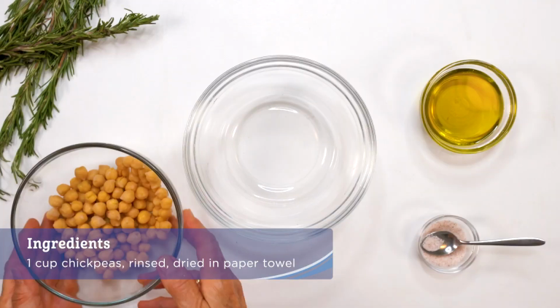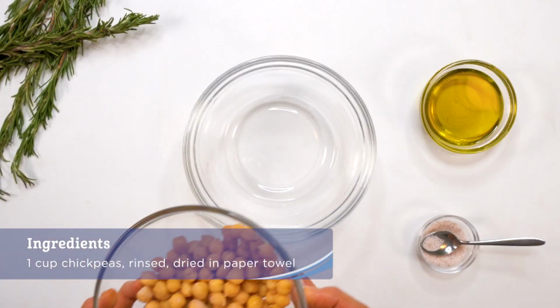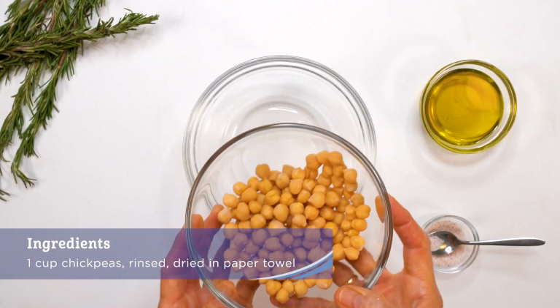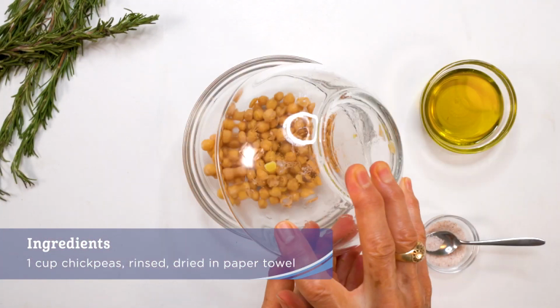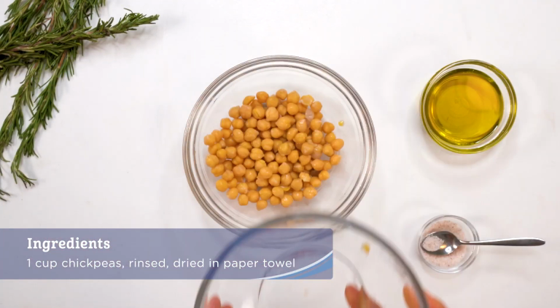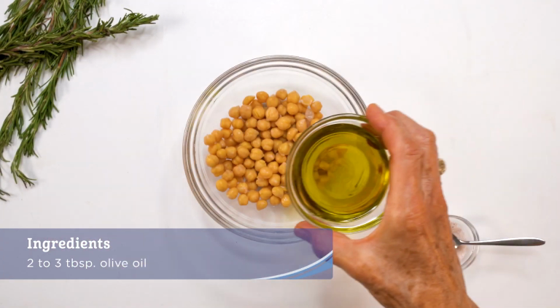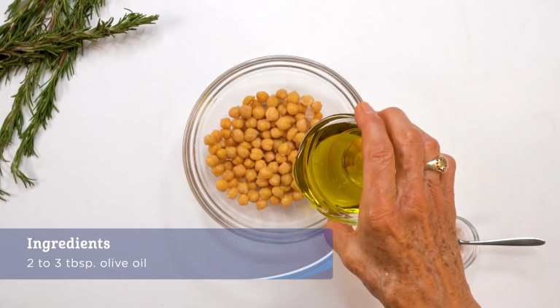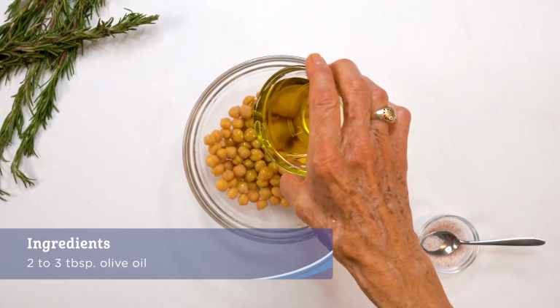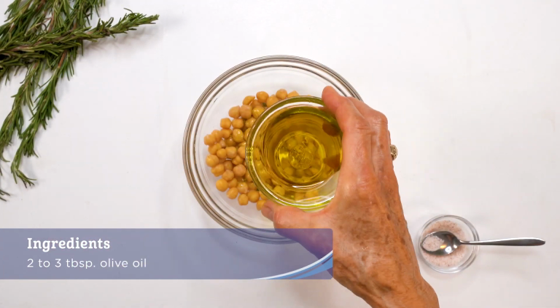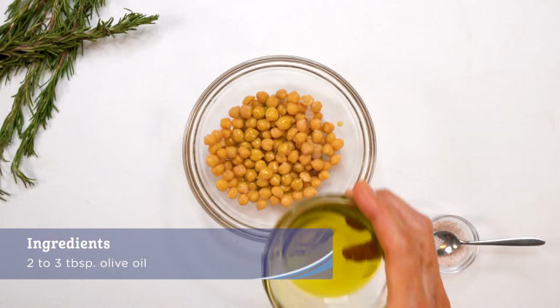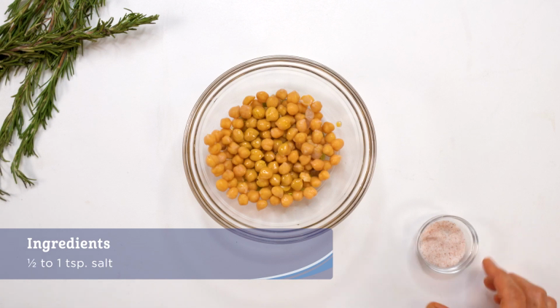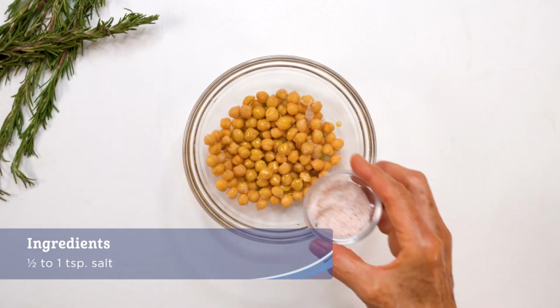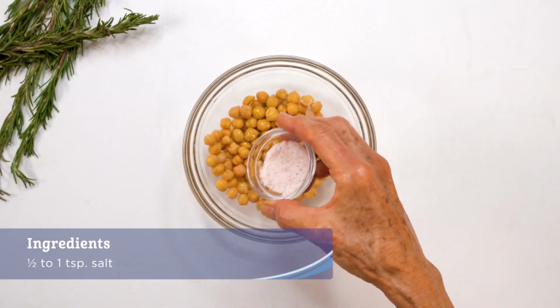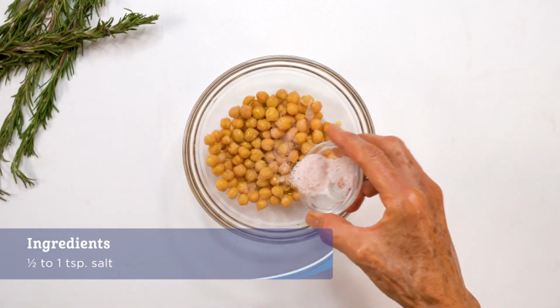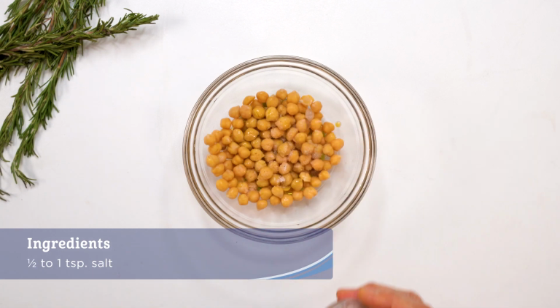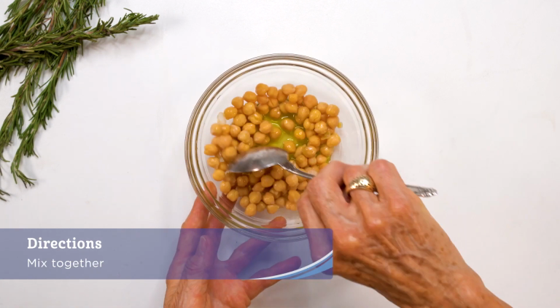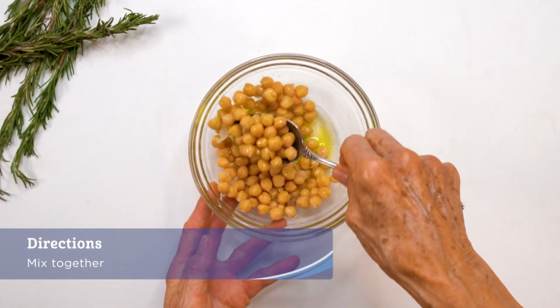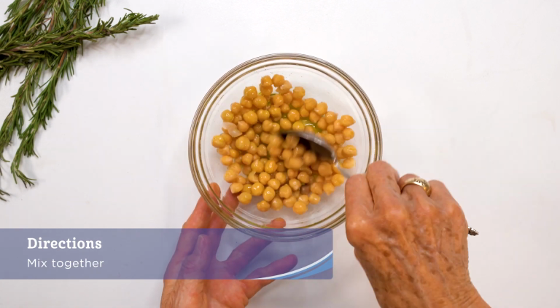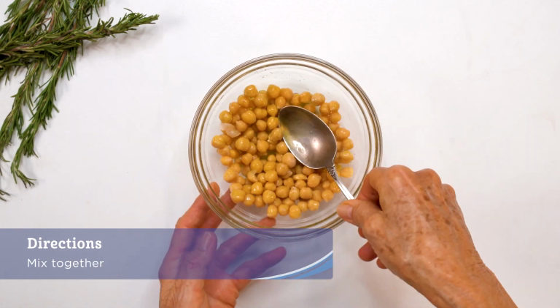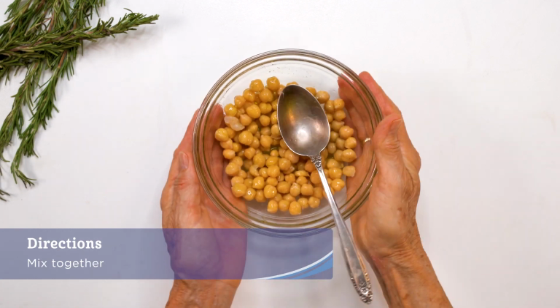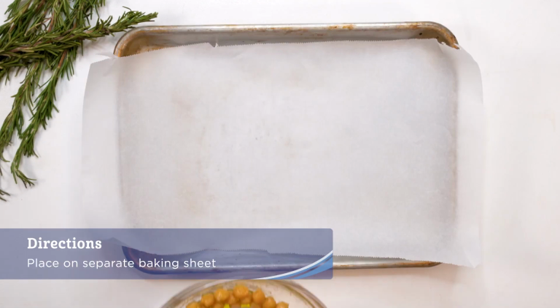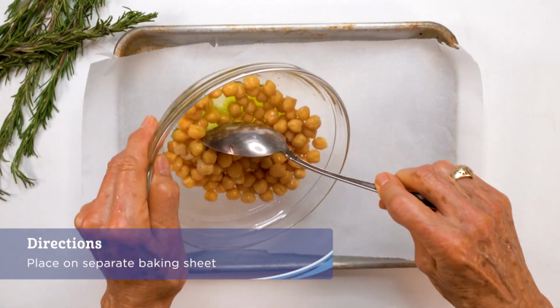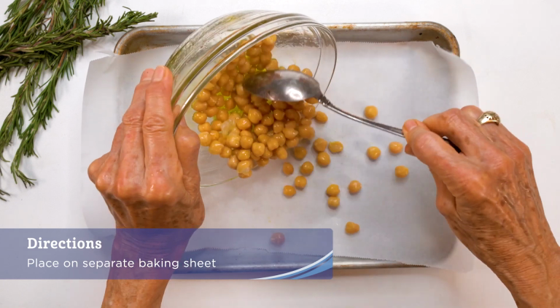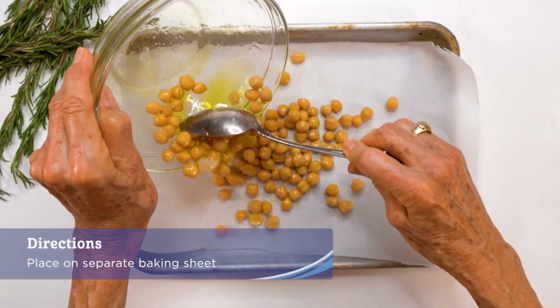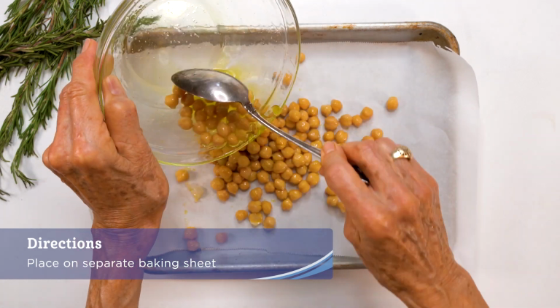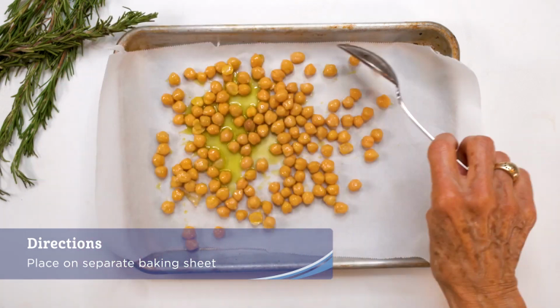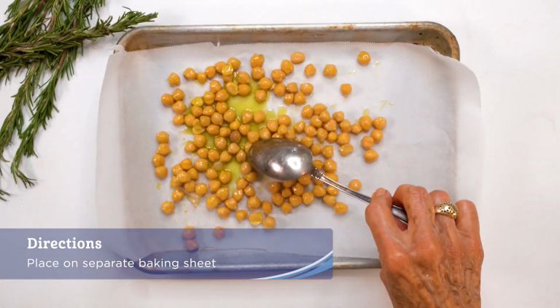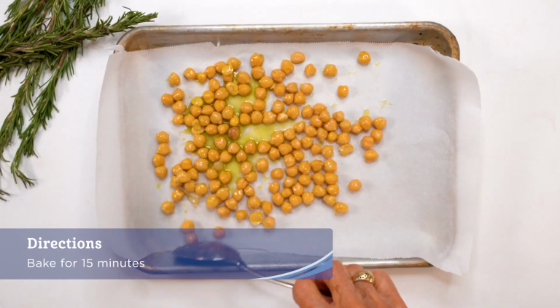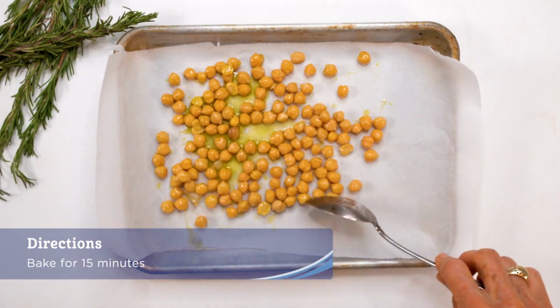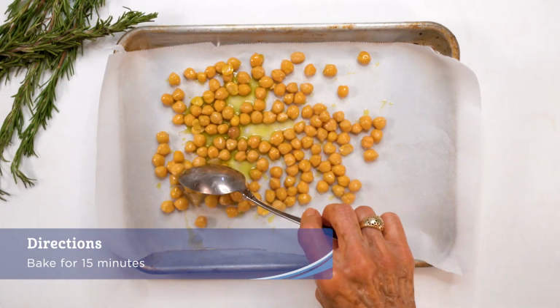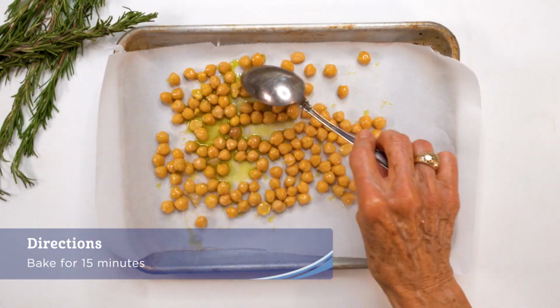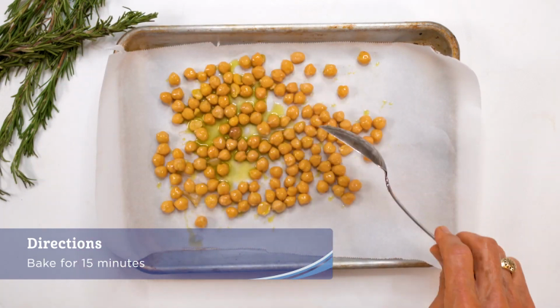Toss the dried chickpeas in a bowl with a drizzle of two to three tablespoons olive oil and half a teaspoon salt. Place on a separate parchment lined baking sheet in an even layer and add to the oven along with the cooking vegetables.